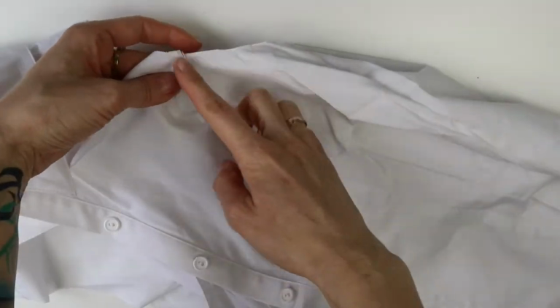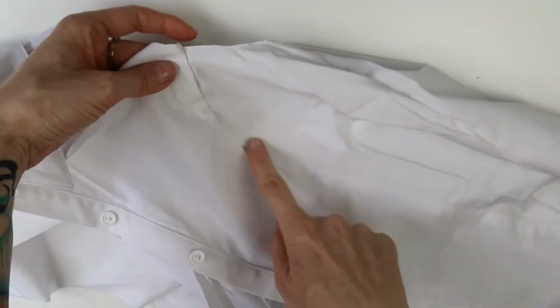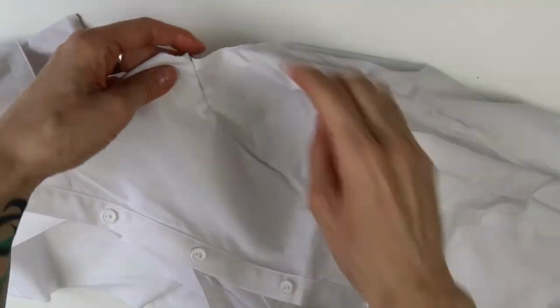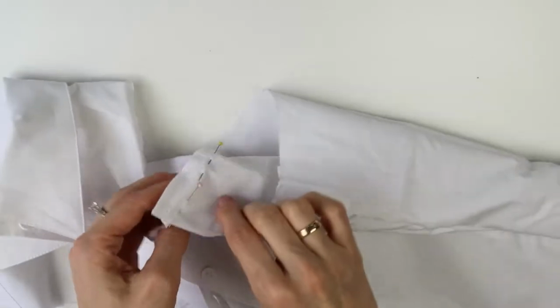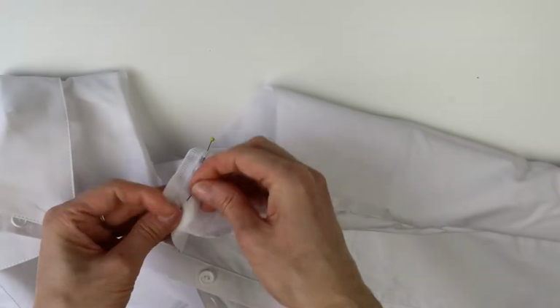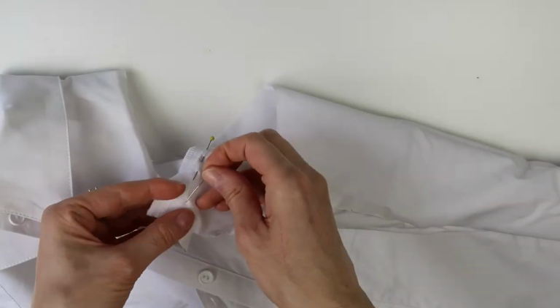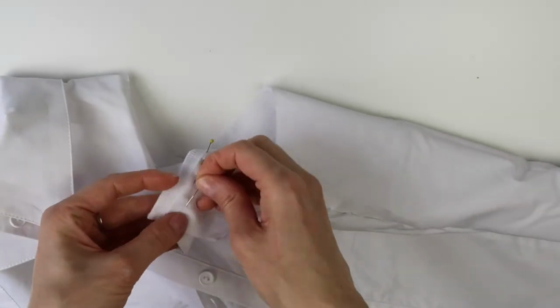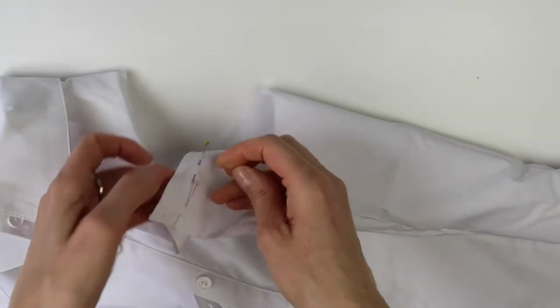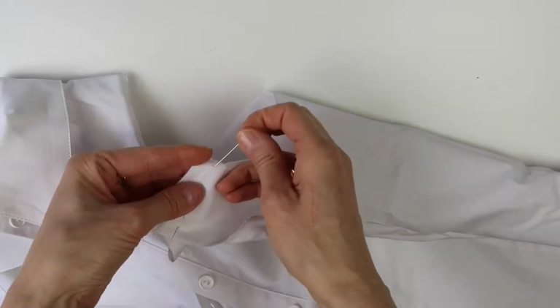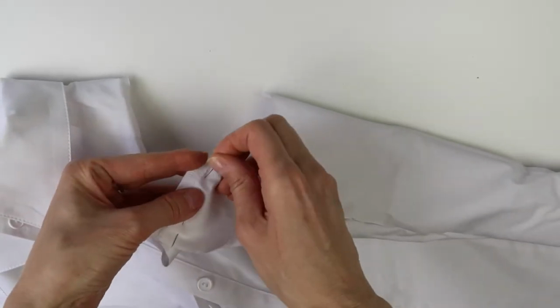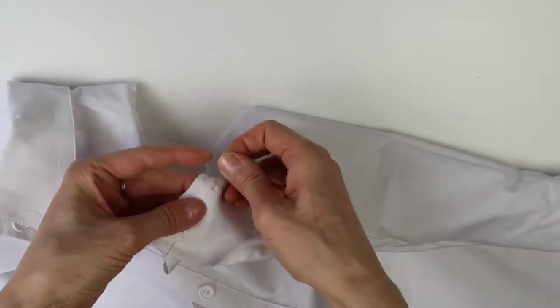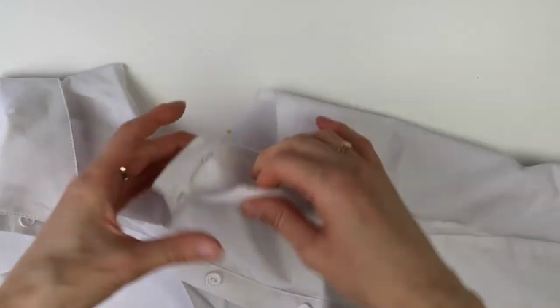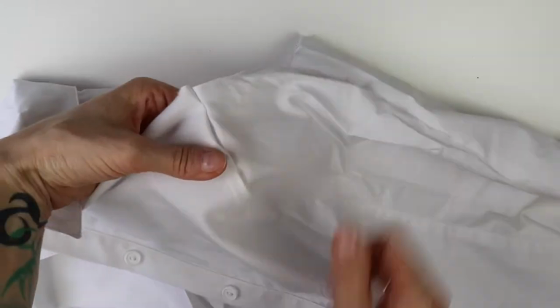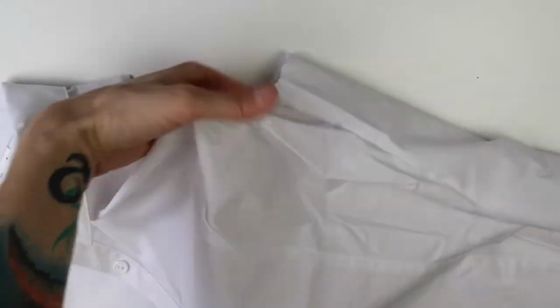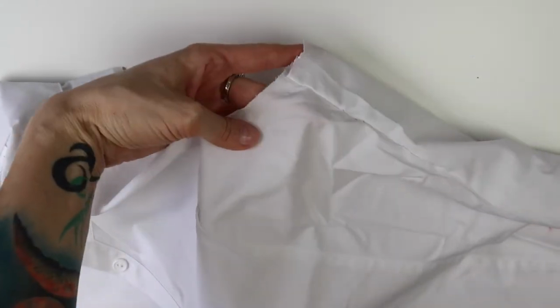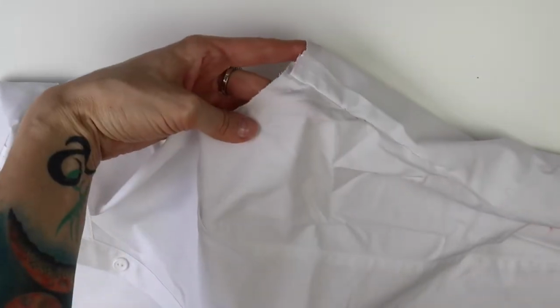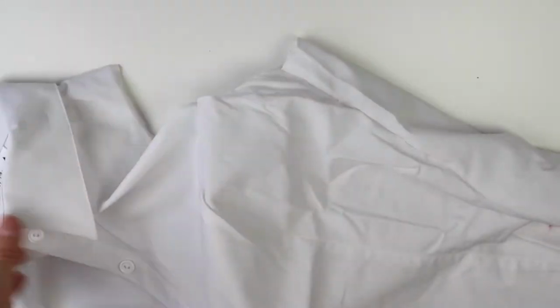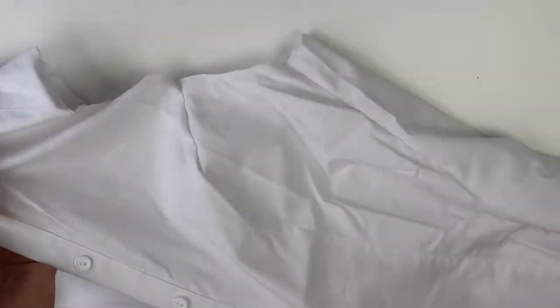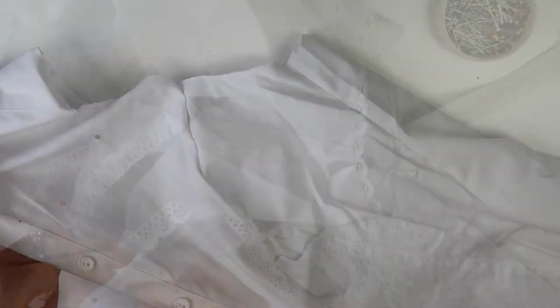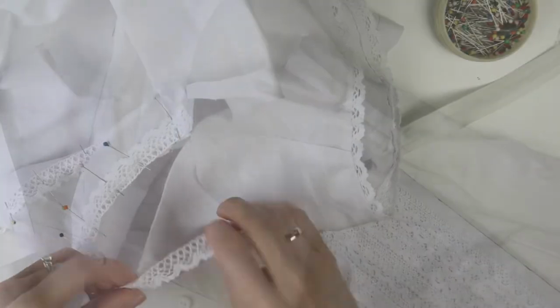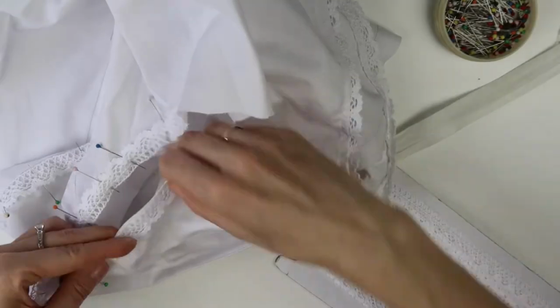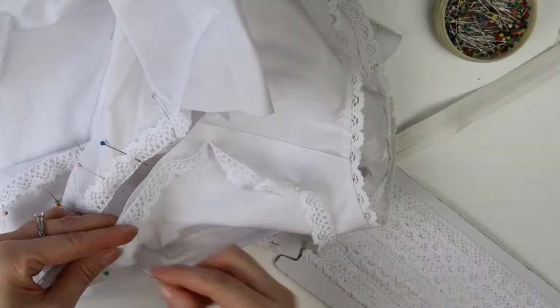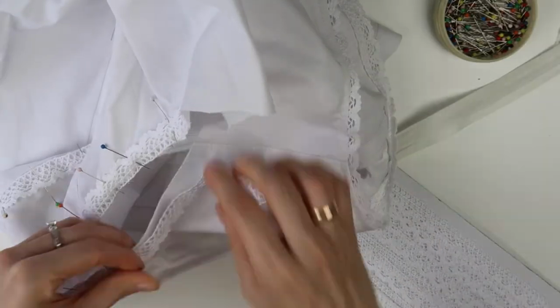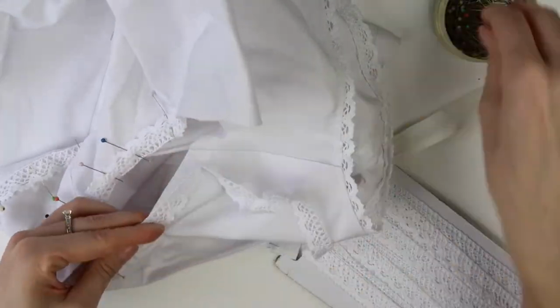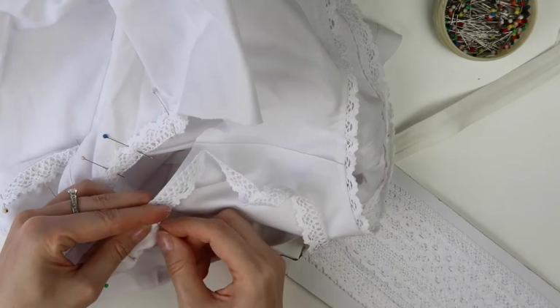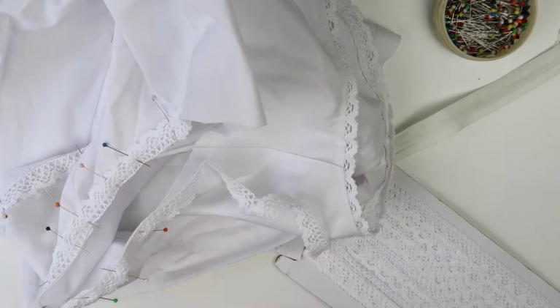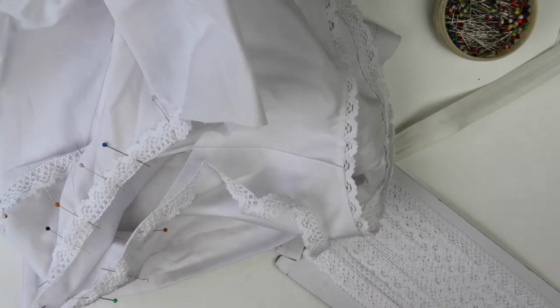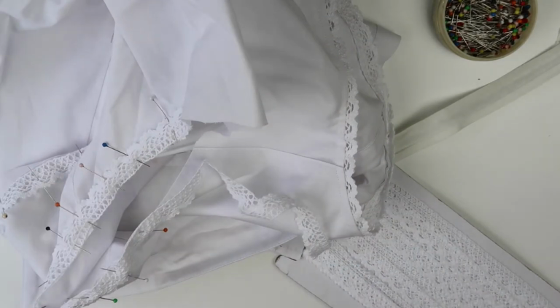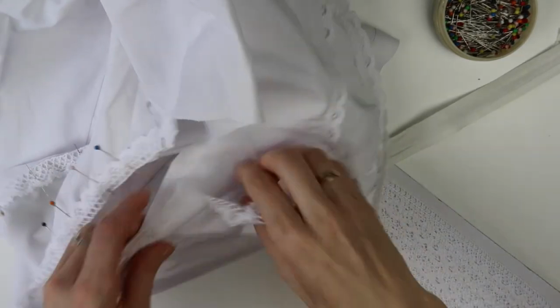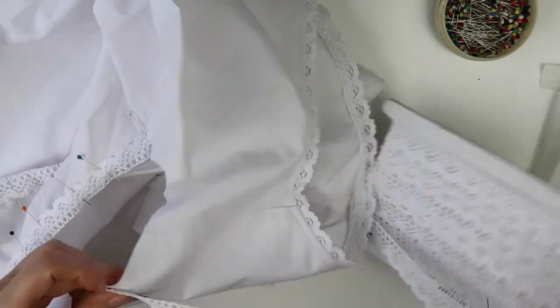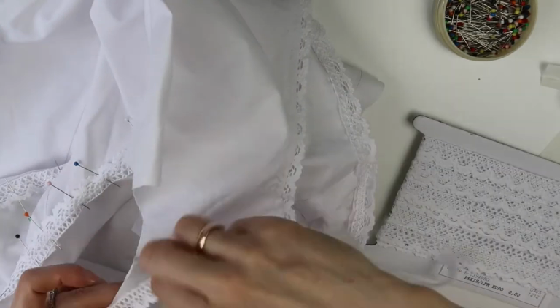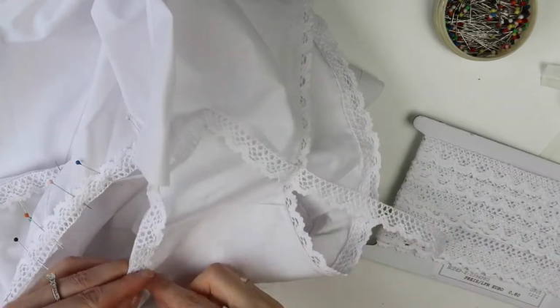I had to sew the side seam and the bust seam in a little bit, because the armholes for sleeves are always a bit more open than on a sleeveless shirt. If you do not have a bust seam, you will have to make bust darts.